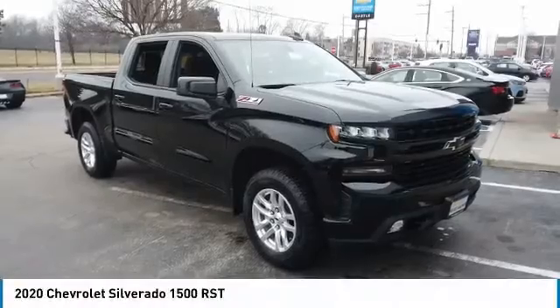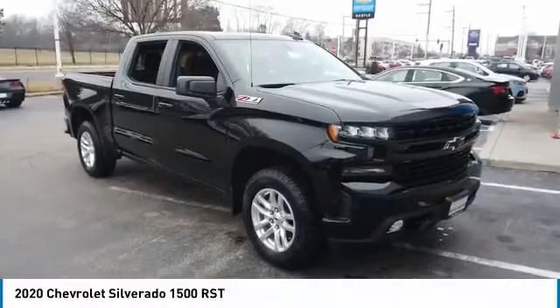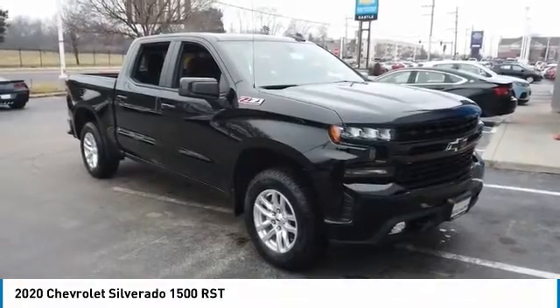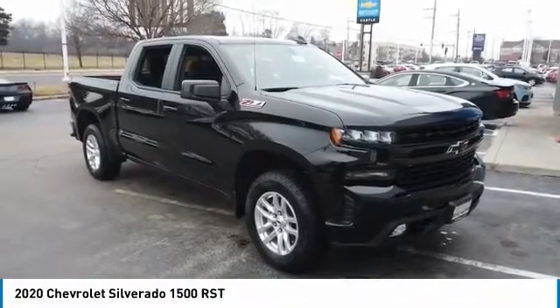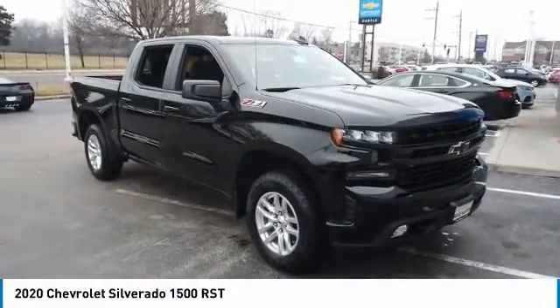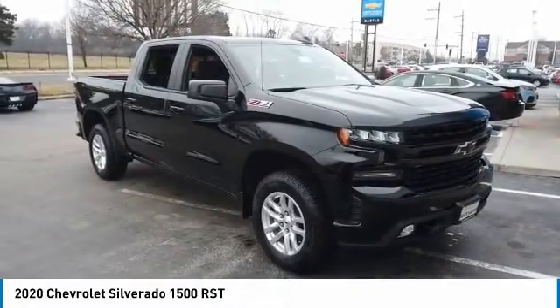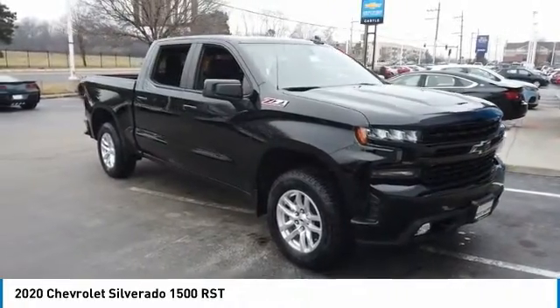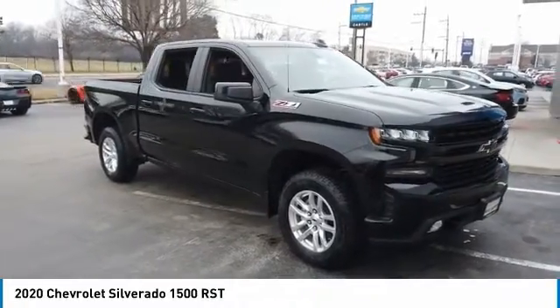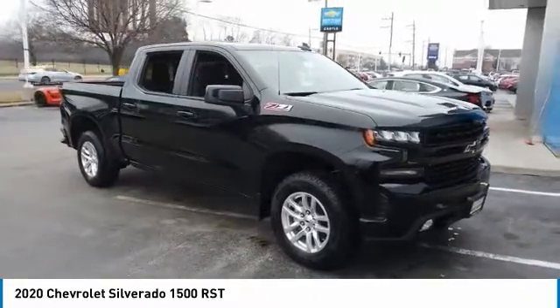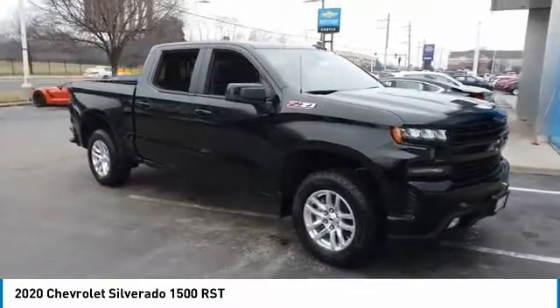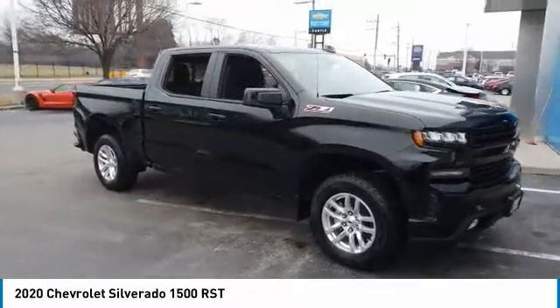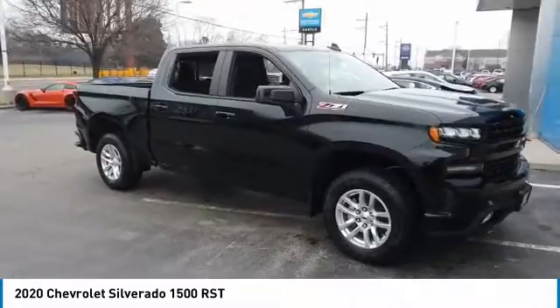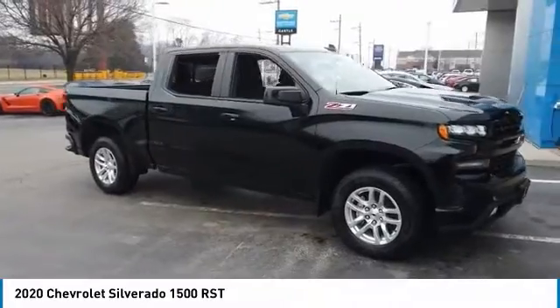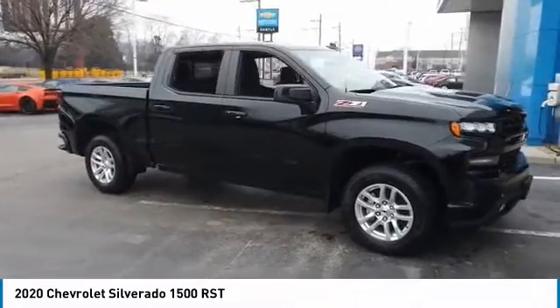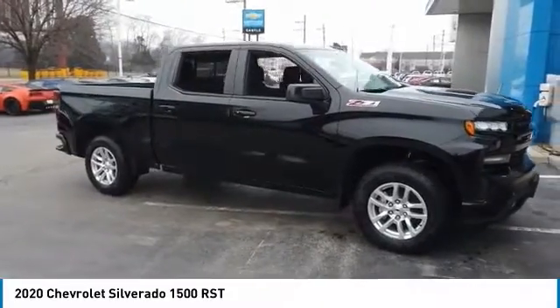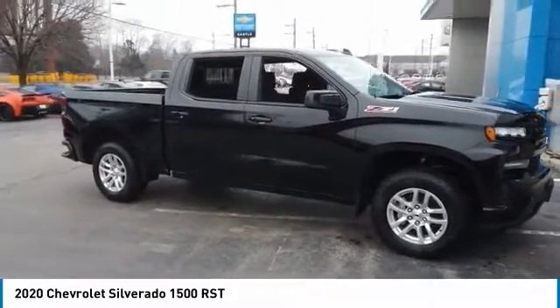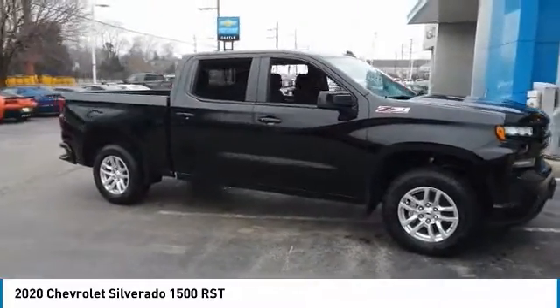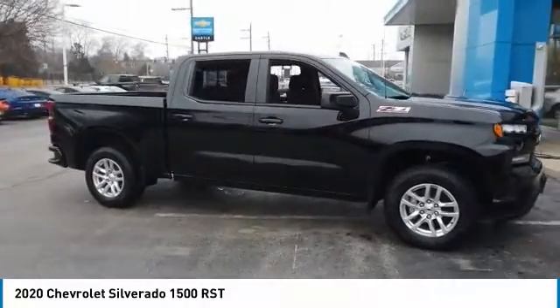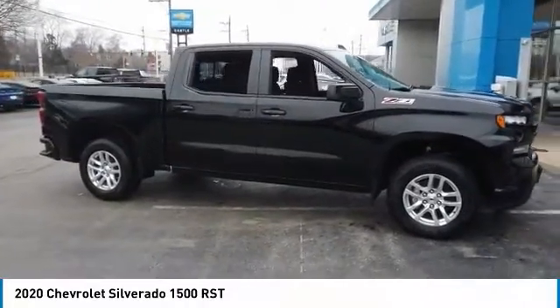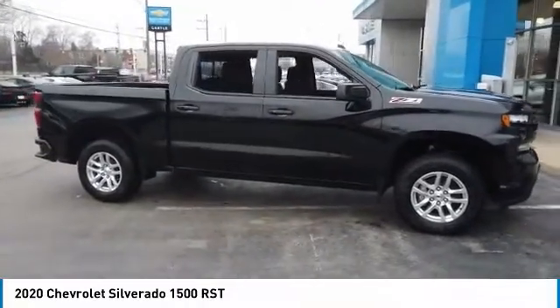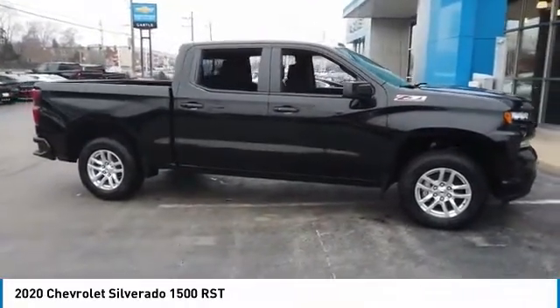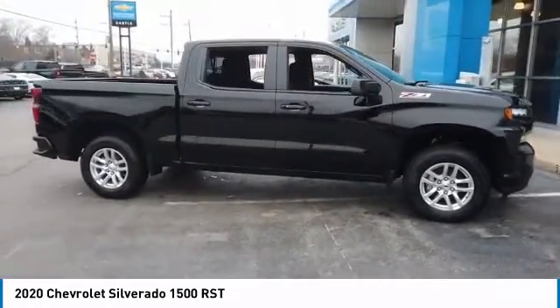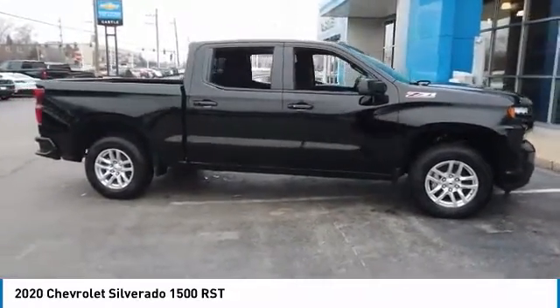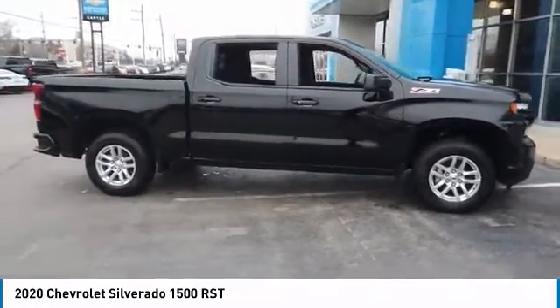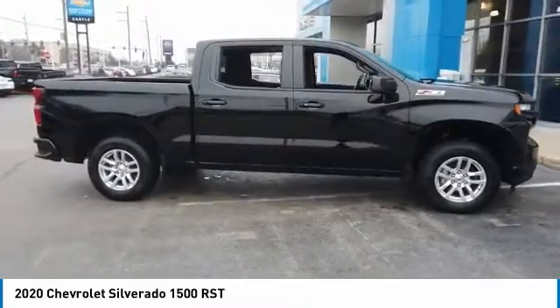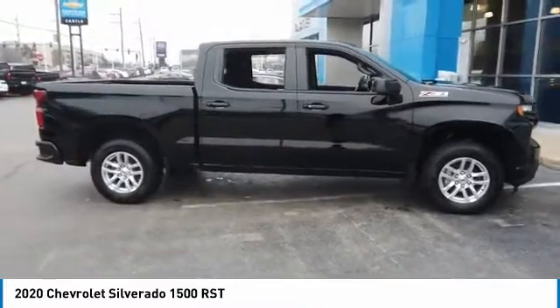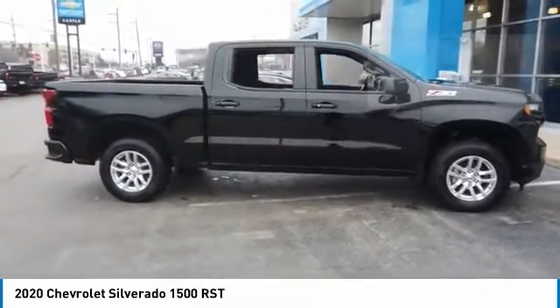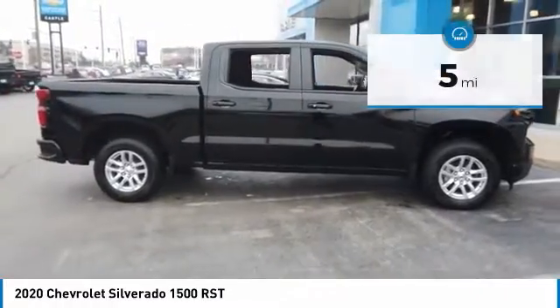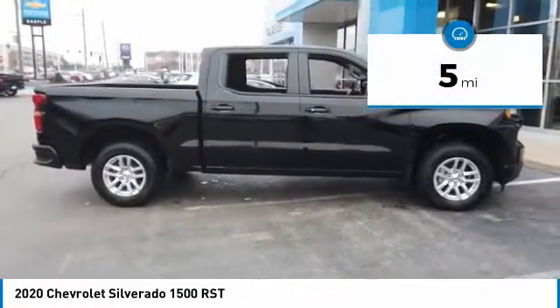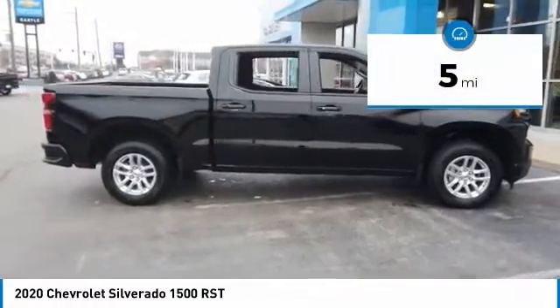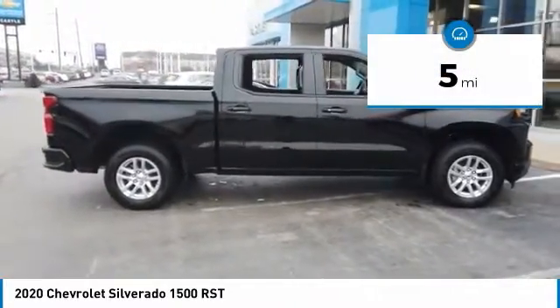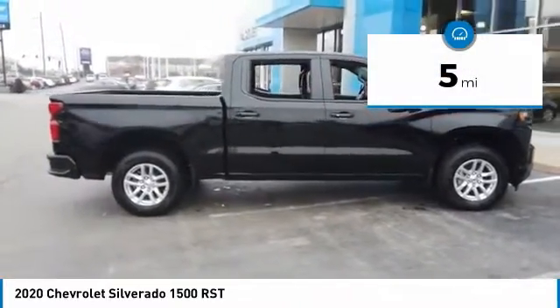Make a great choice today with the 2020 Silverado 1500. The Chevy Silverado 1500 has the lowest cost of ownership of any full-size pickup. This vehicle has less than 100 miles.